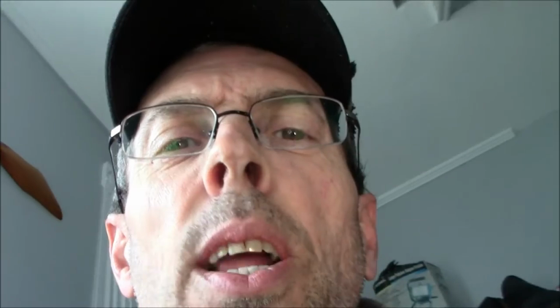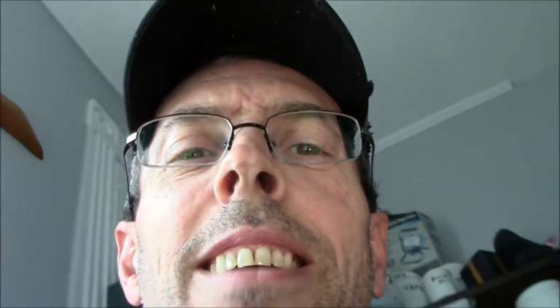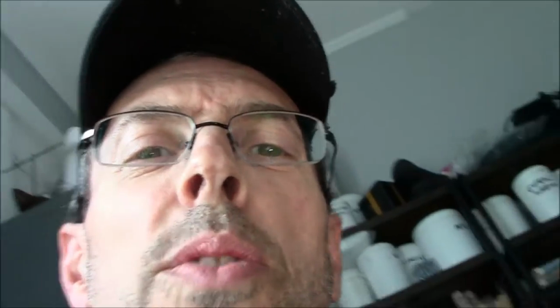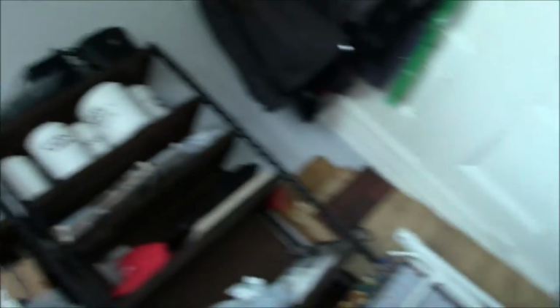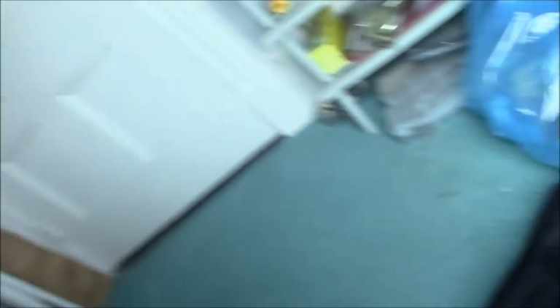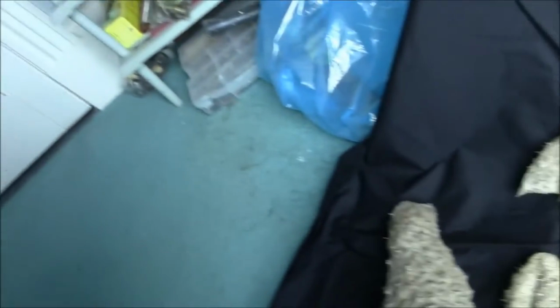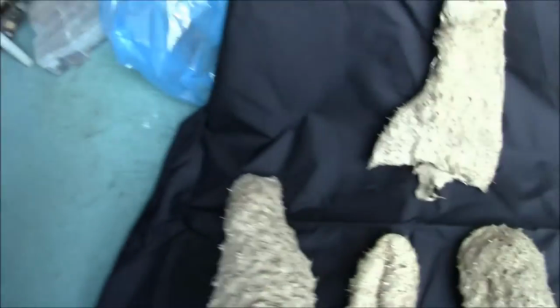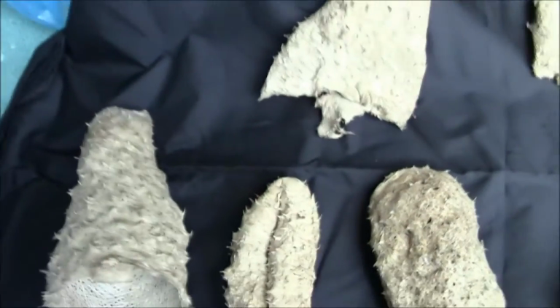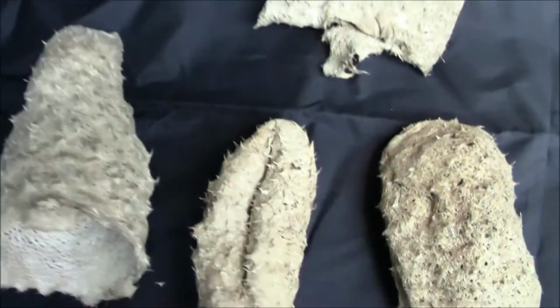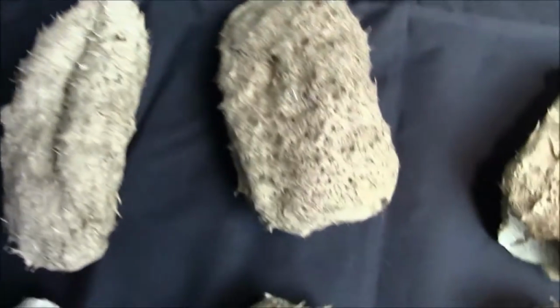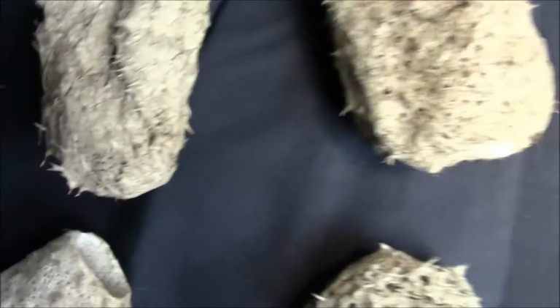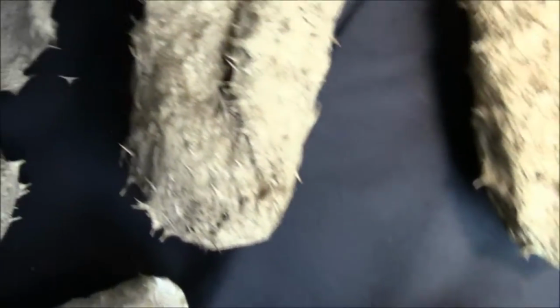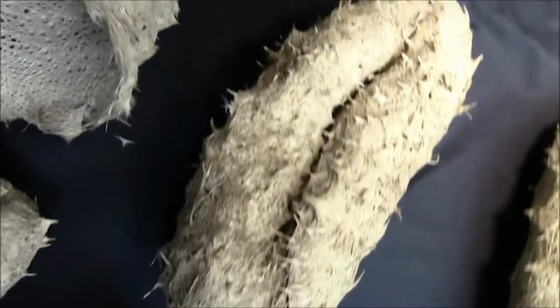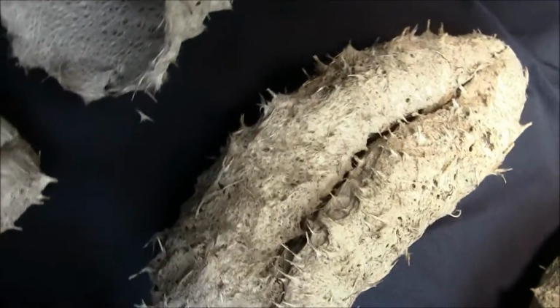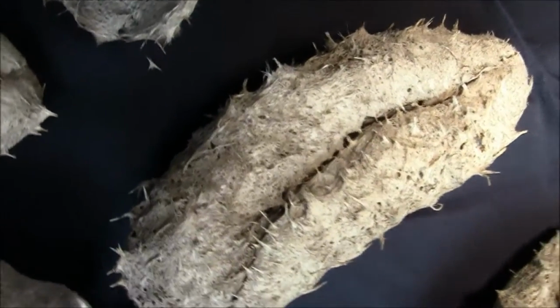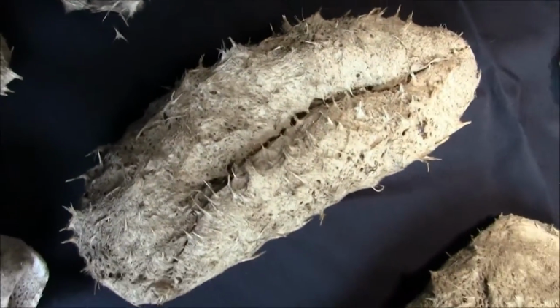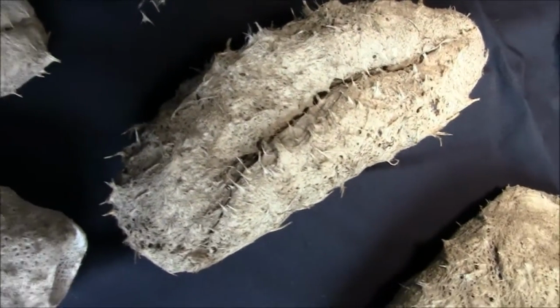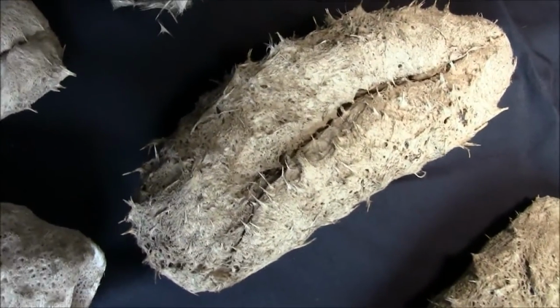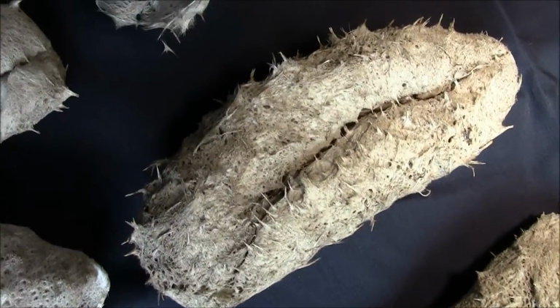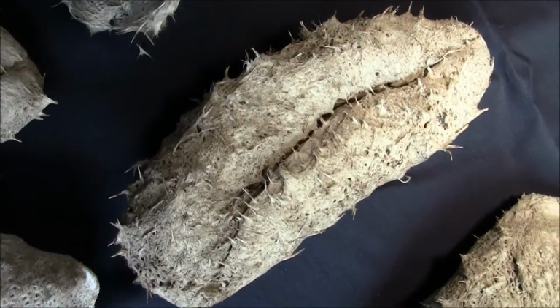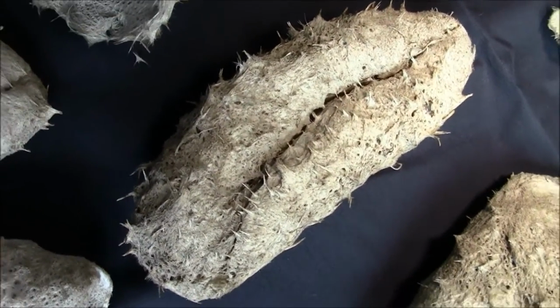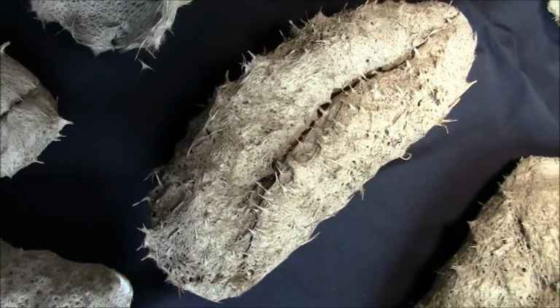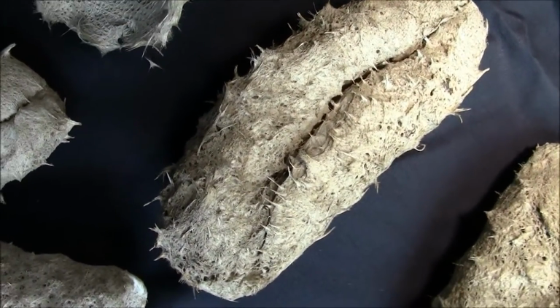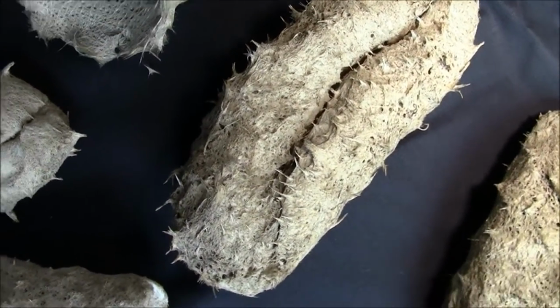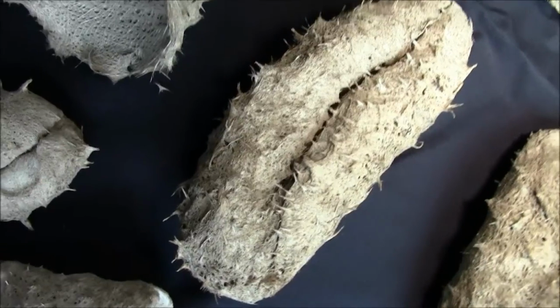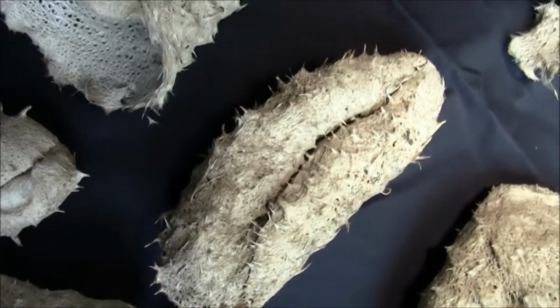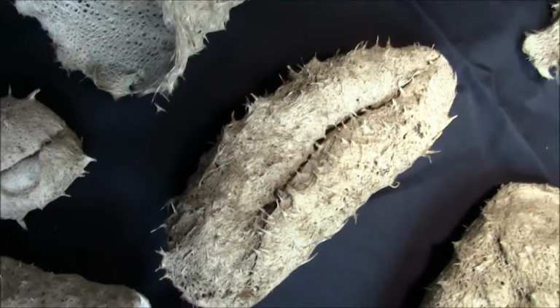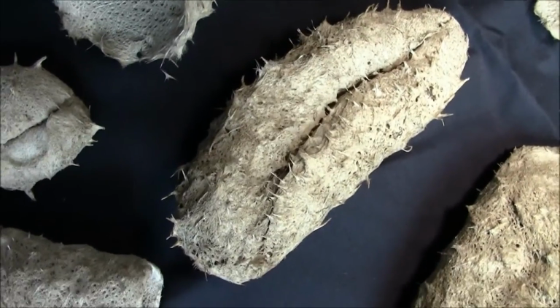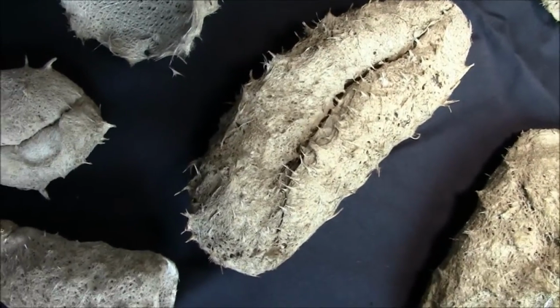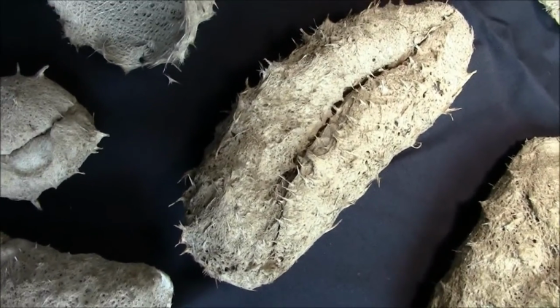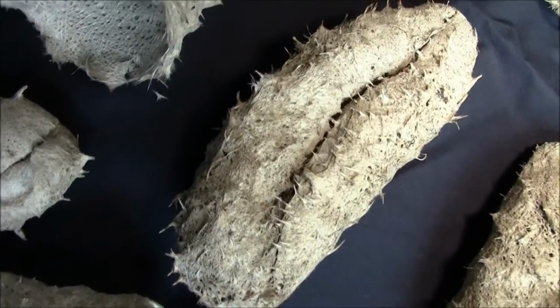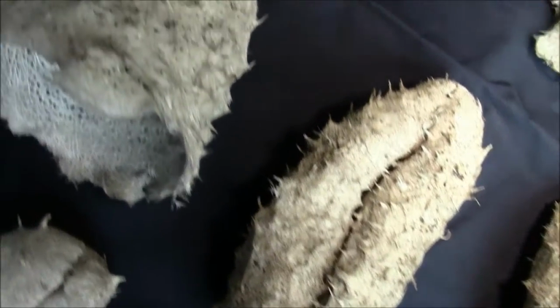Hello, Derek Jones here again with another episode of Amazing Sea Creatures, this time glass sponges from Deep Sea, Nova Scotia, April, May 2015.